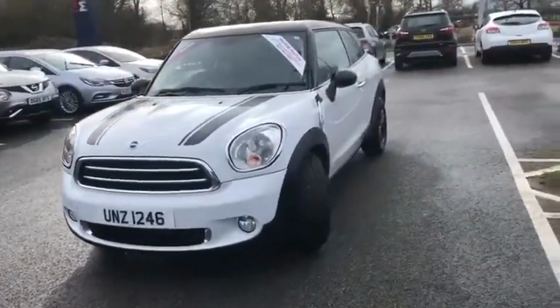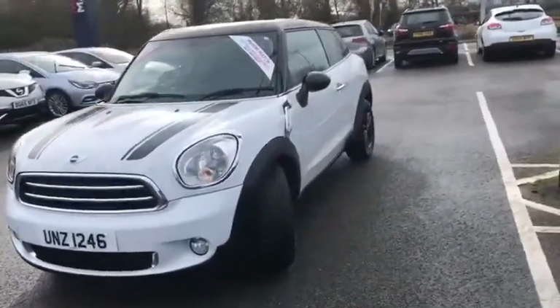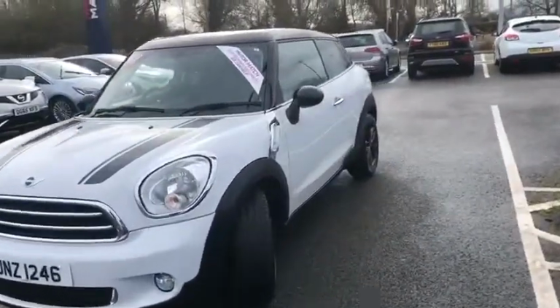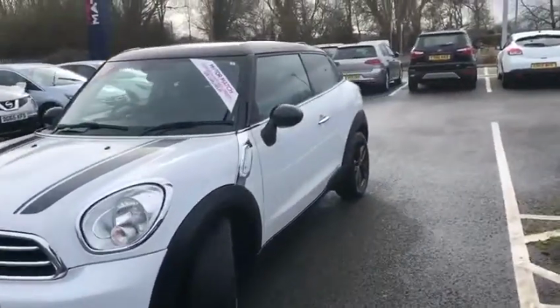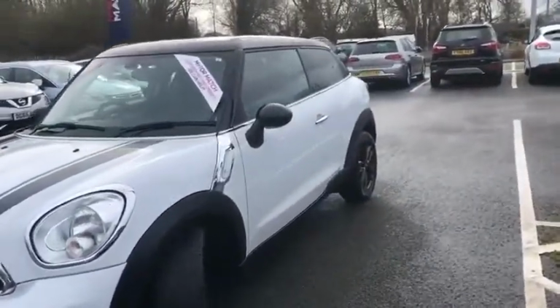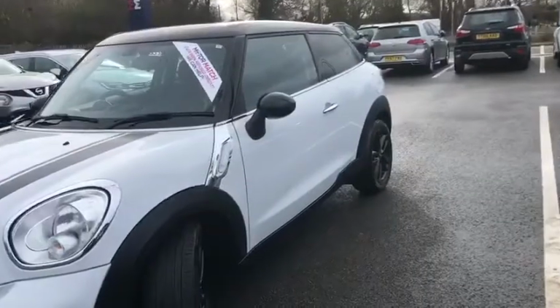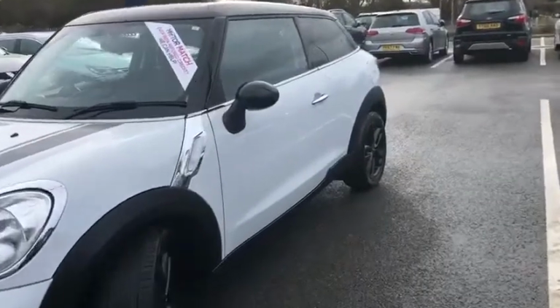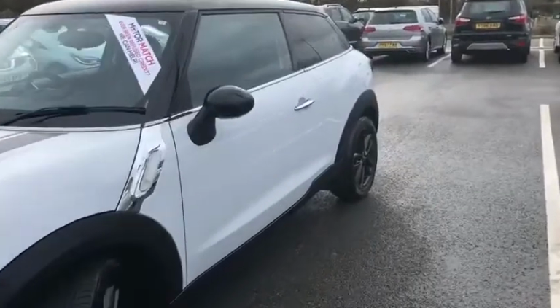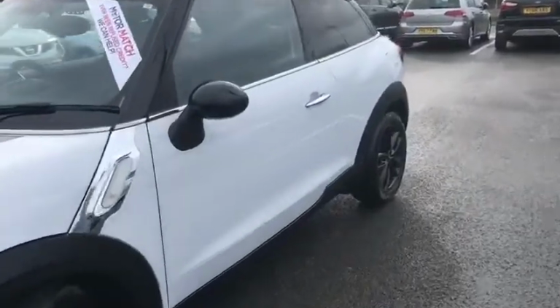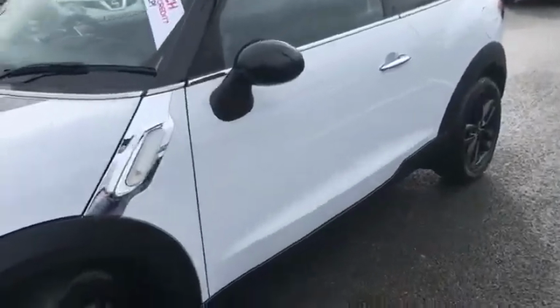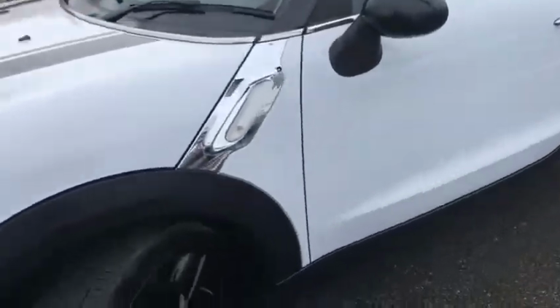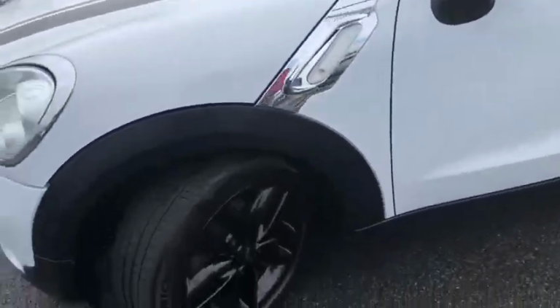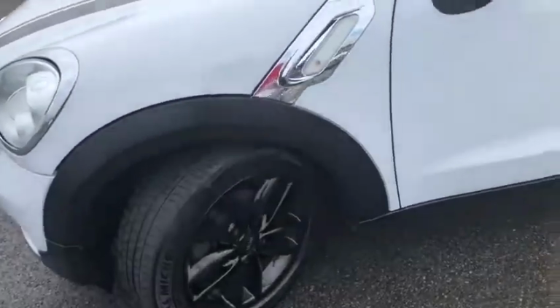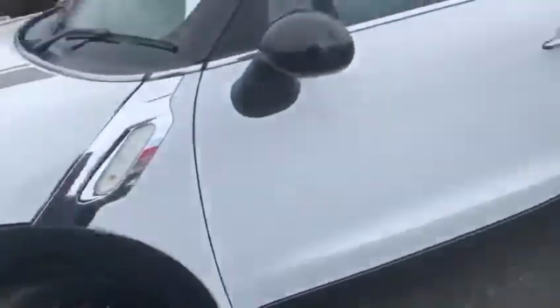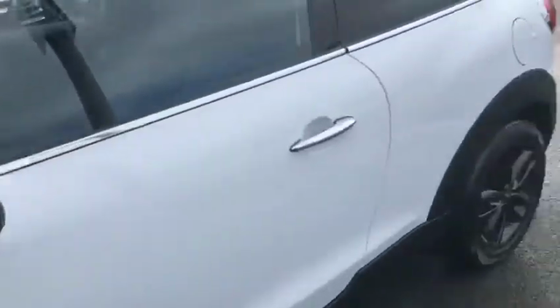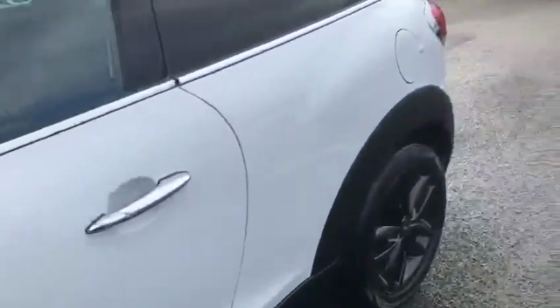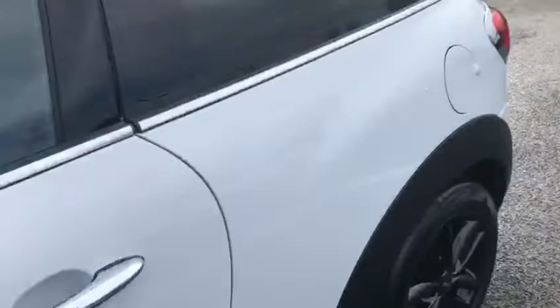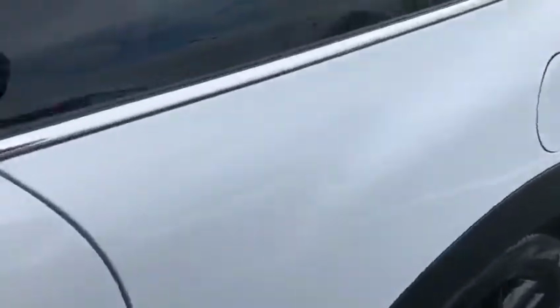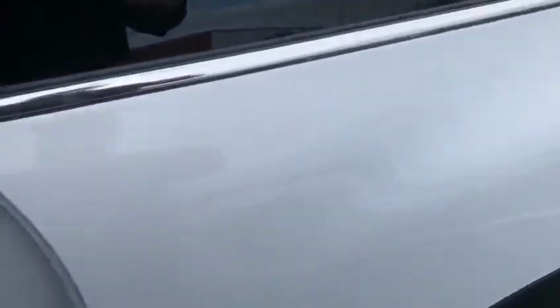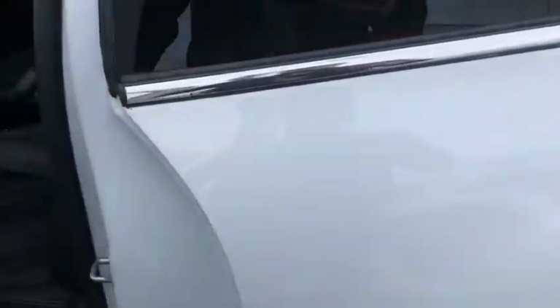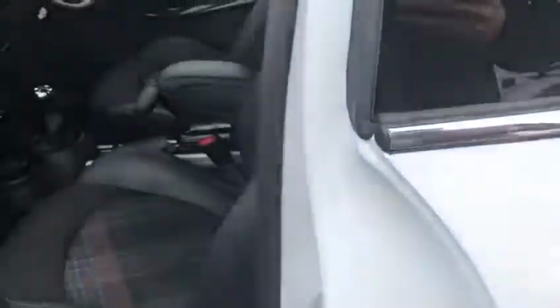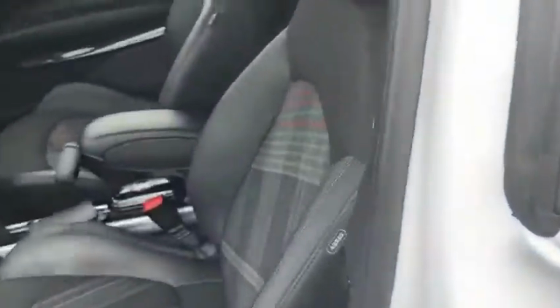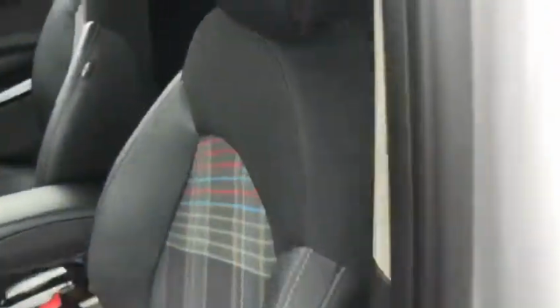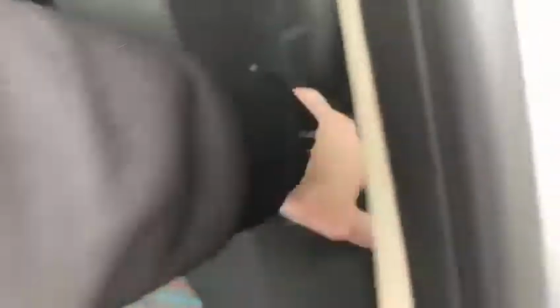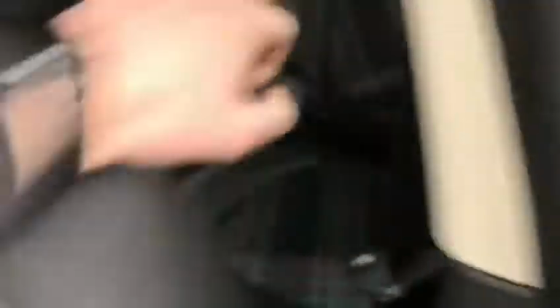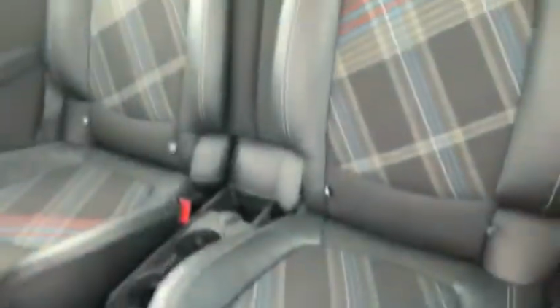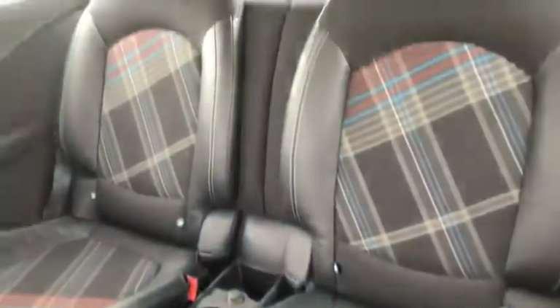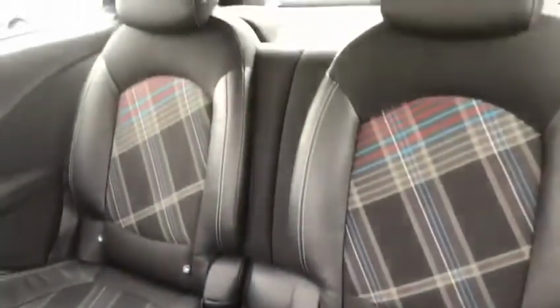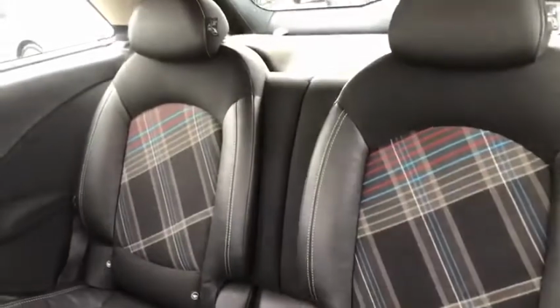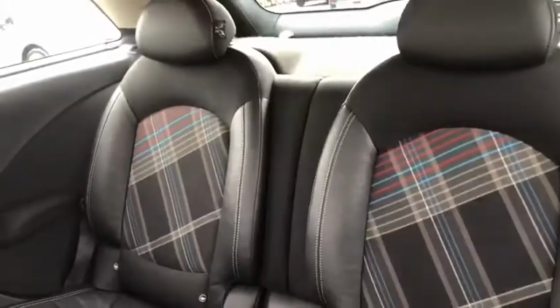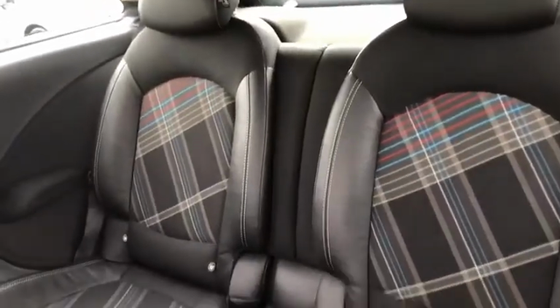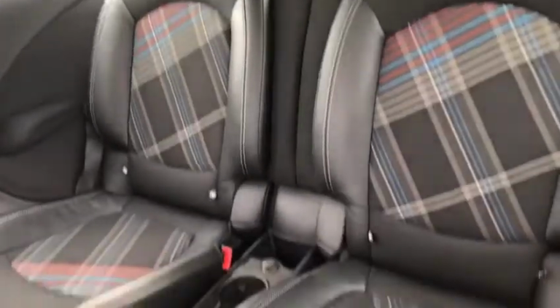The main one being the chilli pack, which does include the upgraded black alloys, extra storage, and some upgraded seats as well. We've also got those darkened rear glass, which is another optional extra.